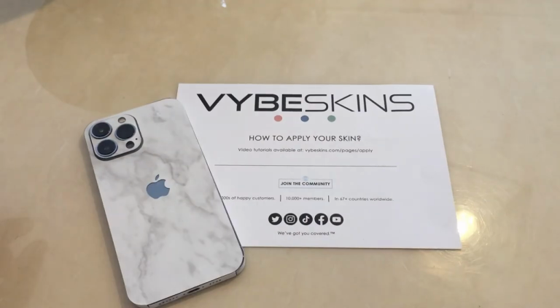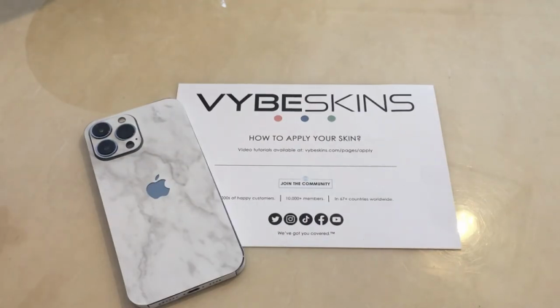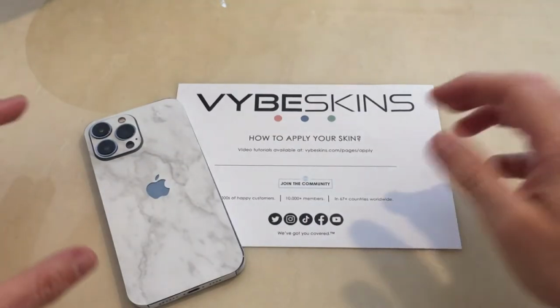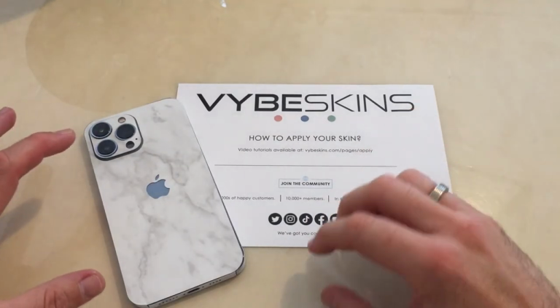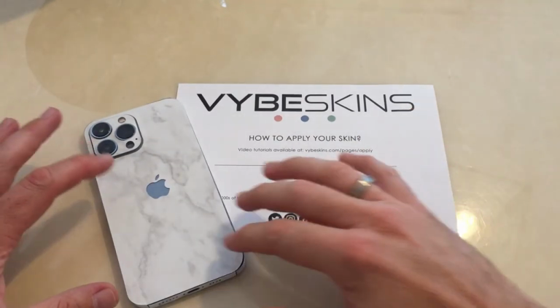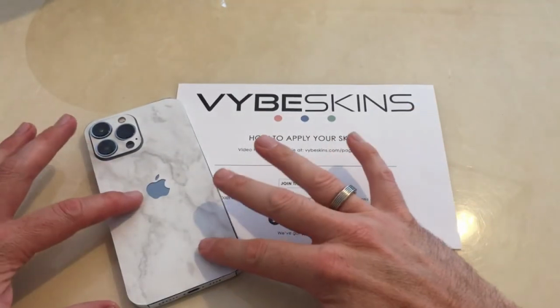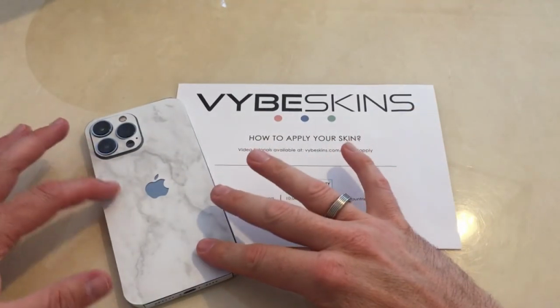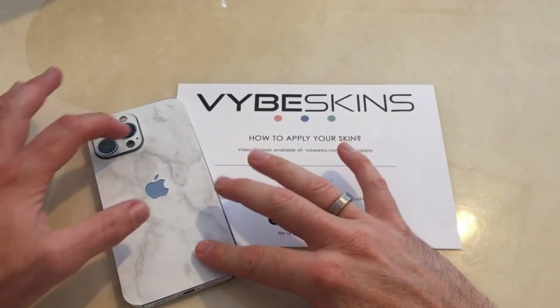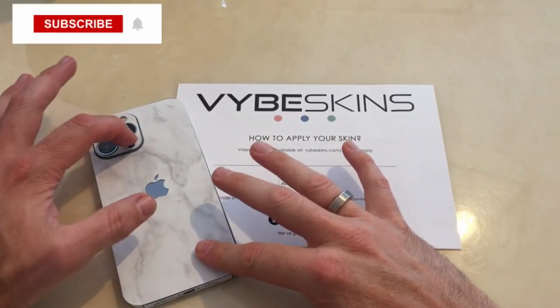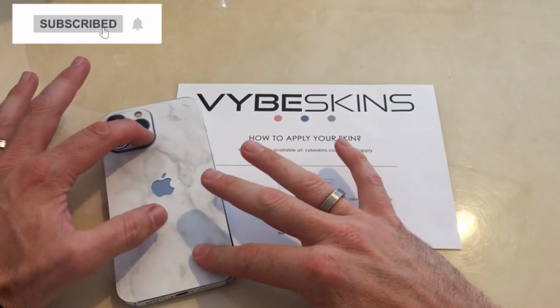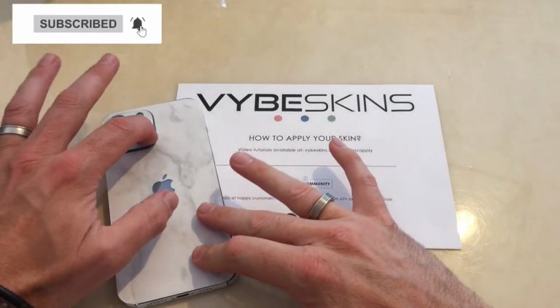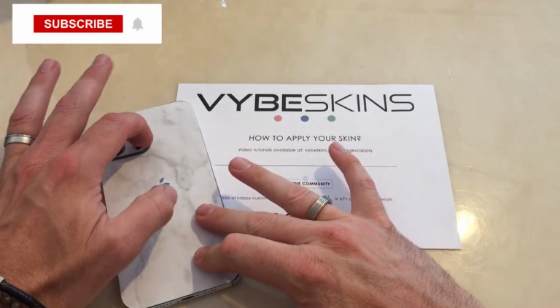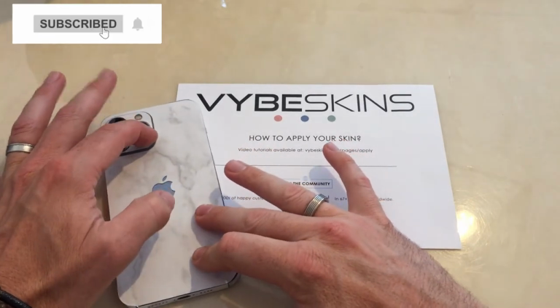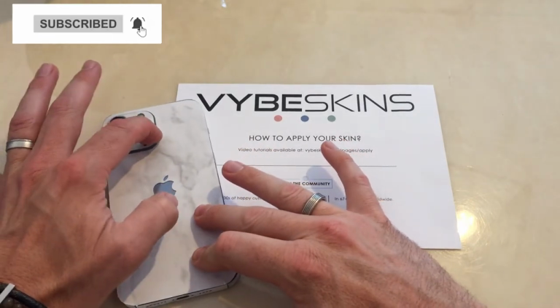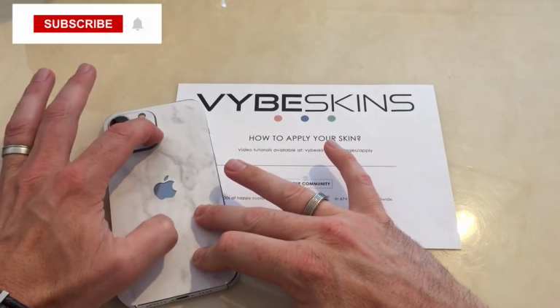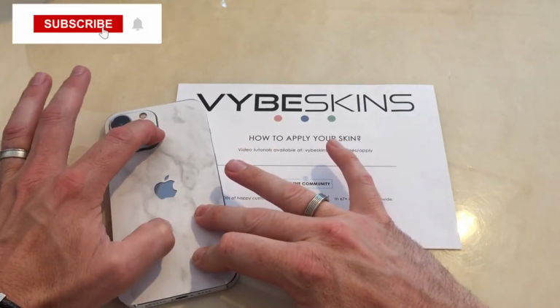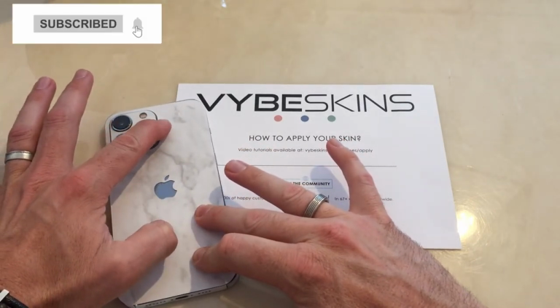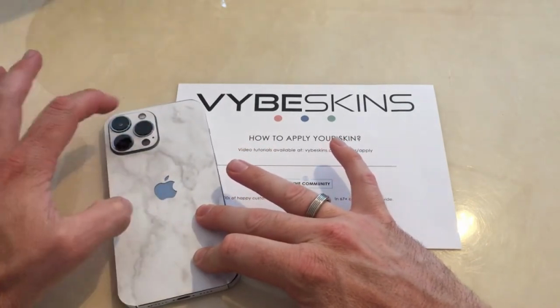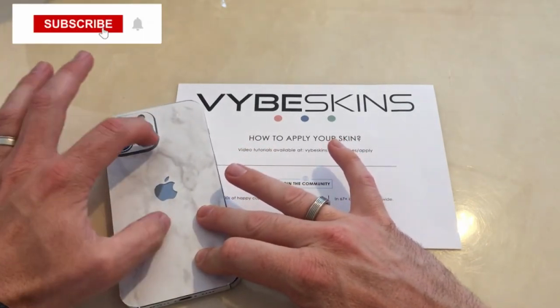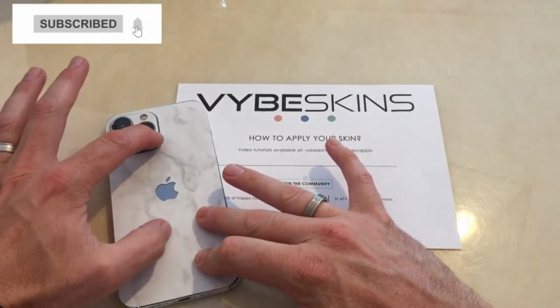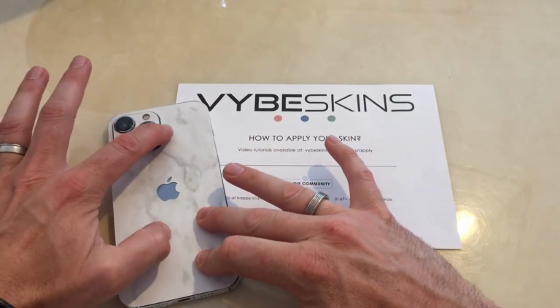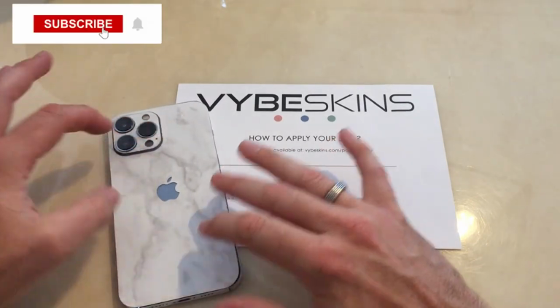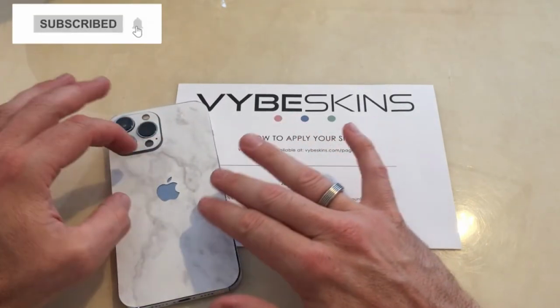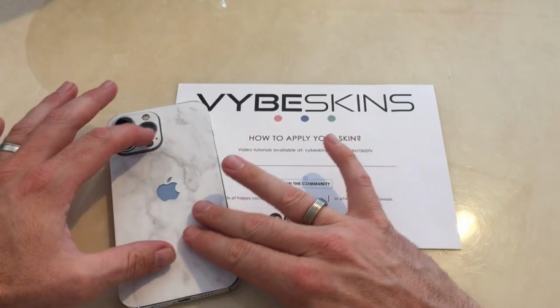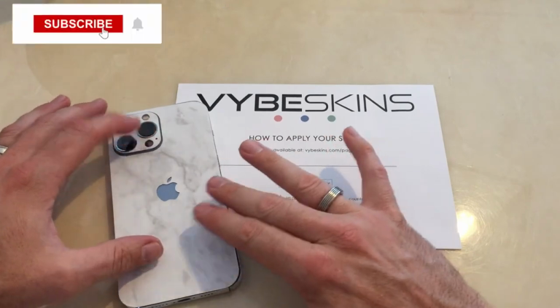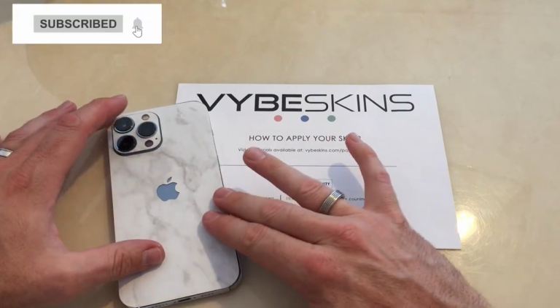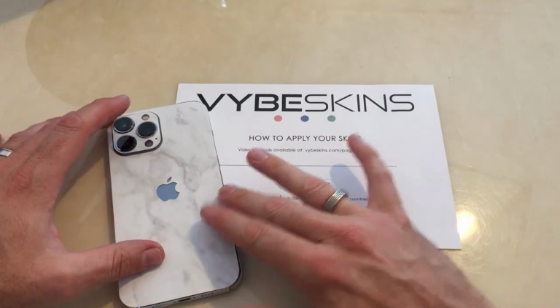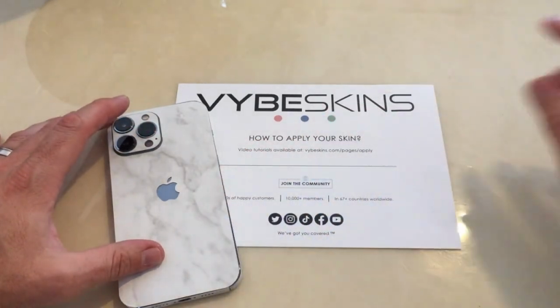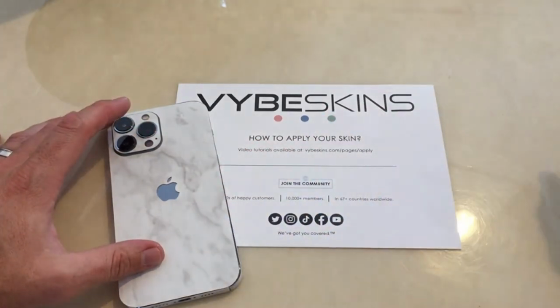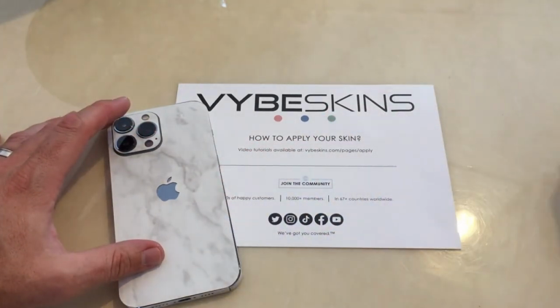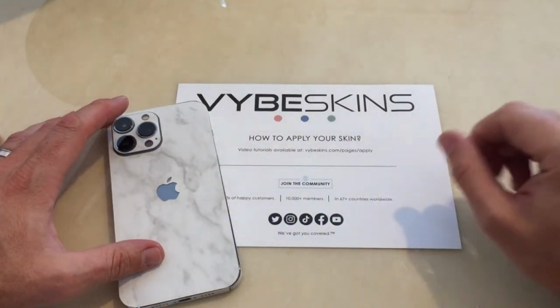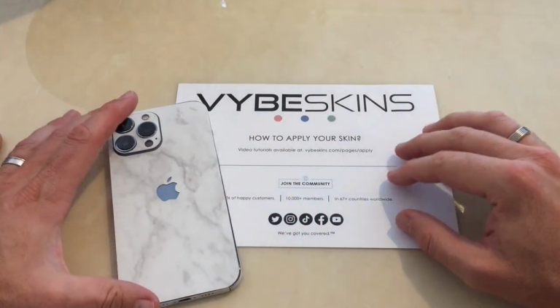It's not finished too bad guys. We've got this marble effect from Vibeskins. I'll be doing another video soon with the AirPod Pros as well in this particular skin. And I will see you real soon.